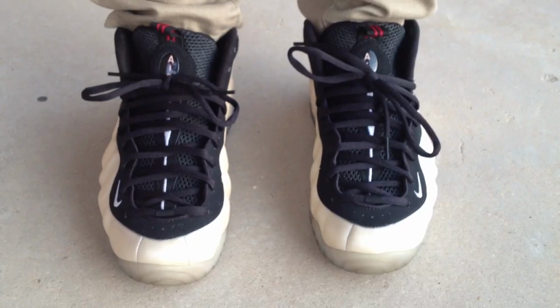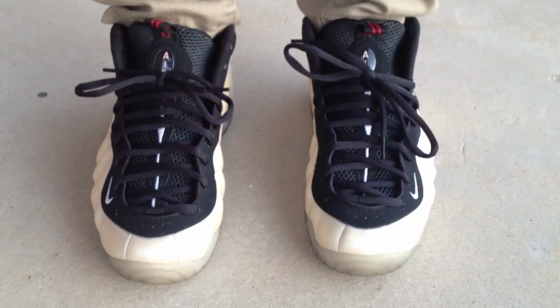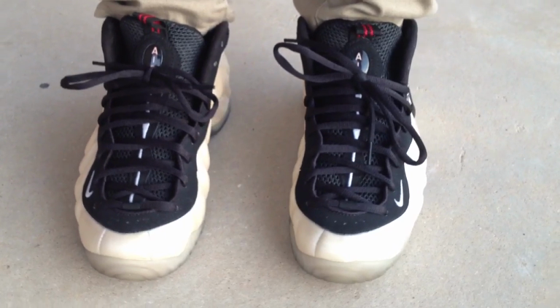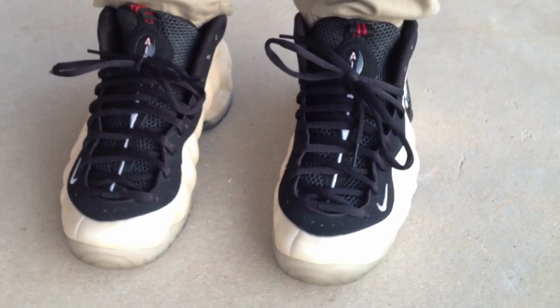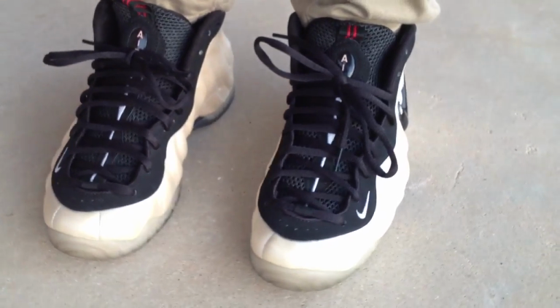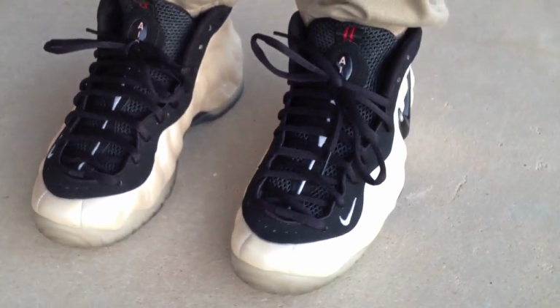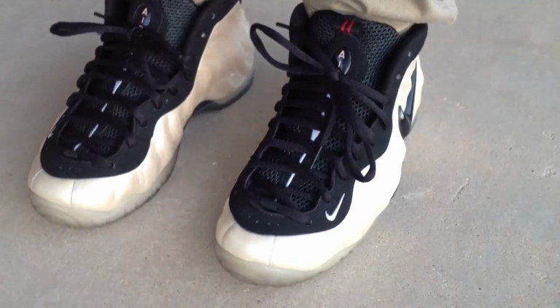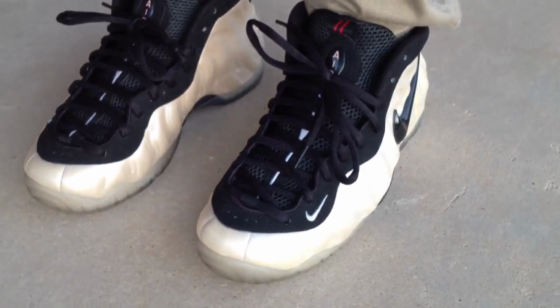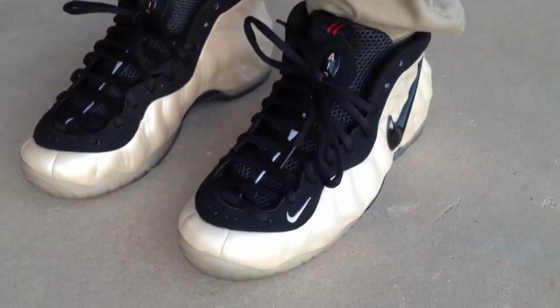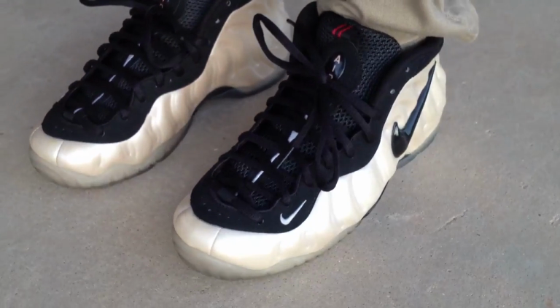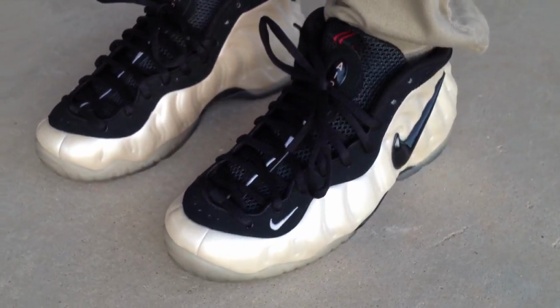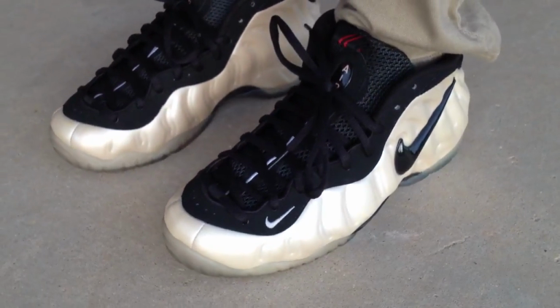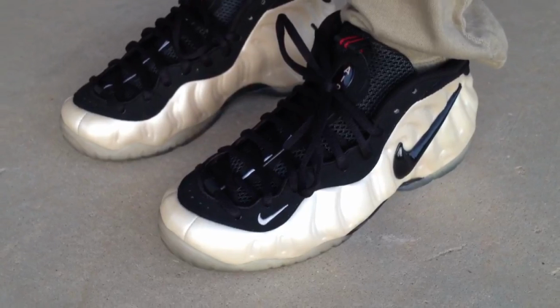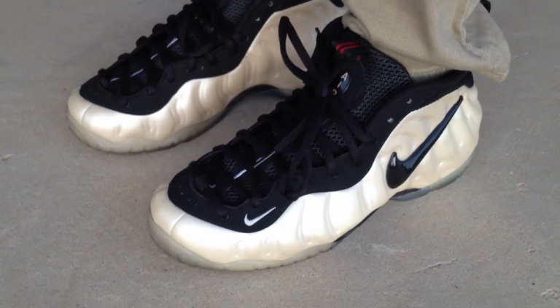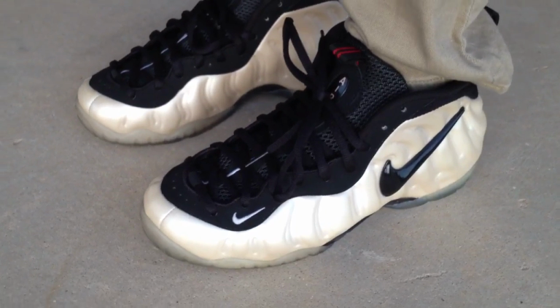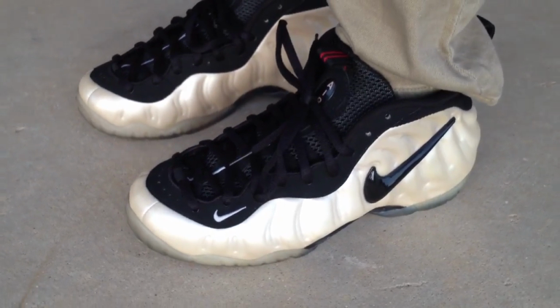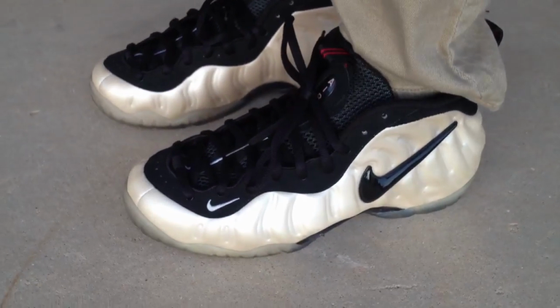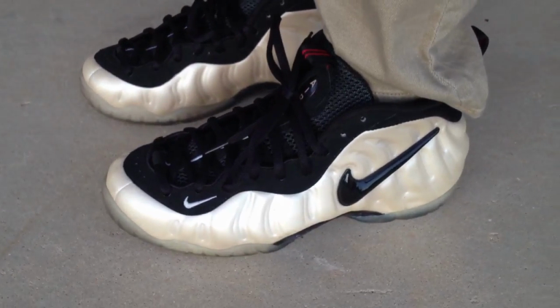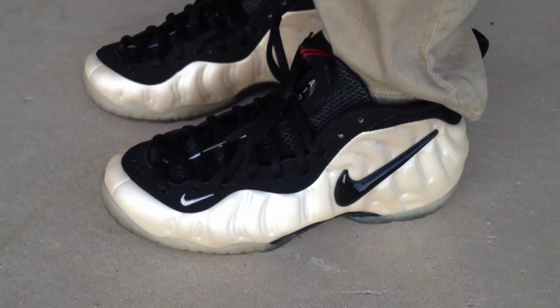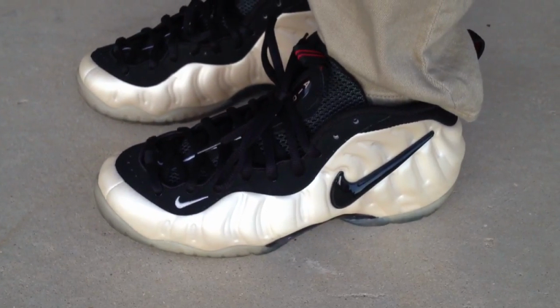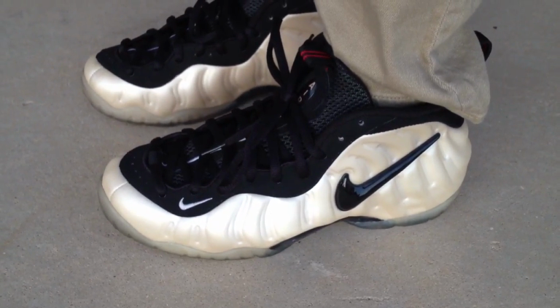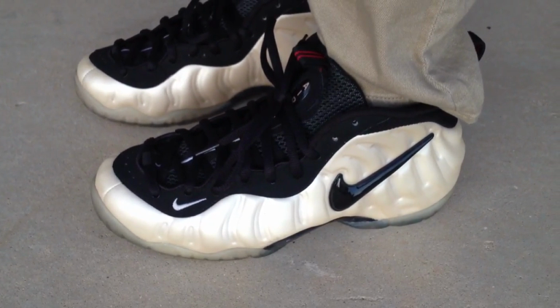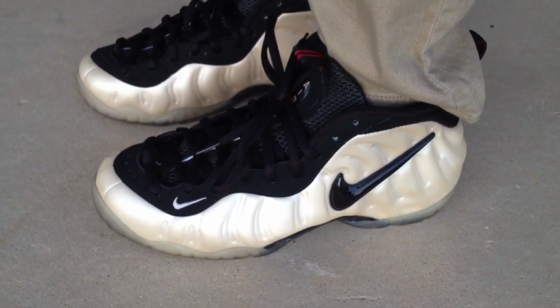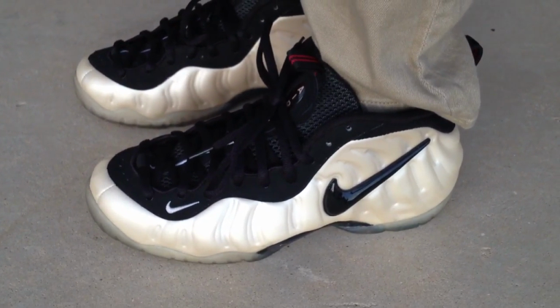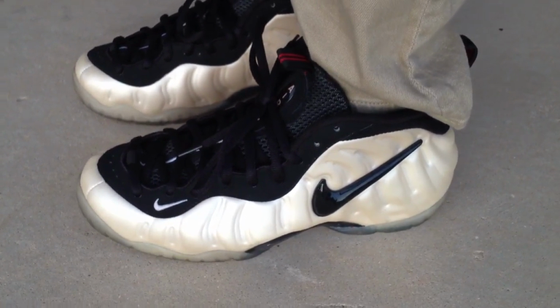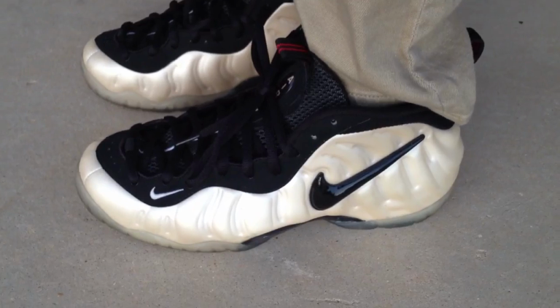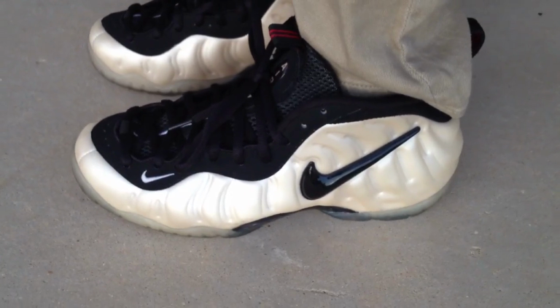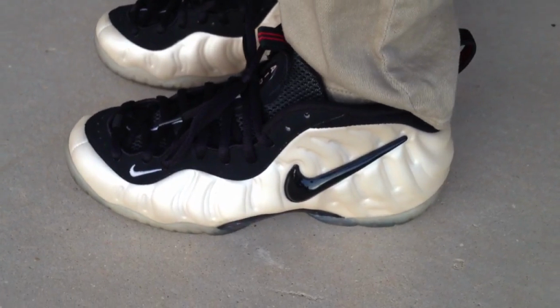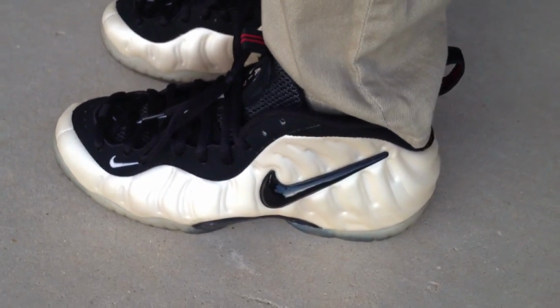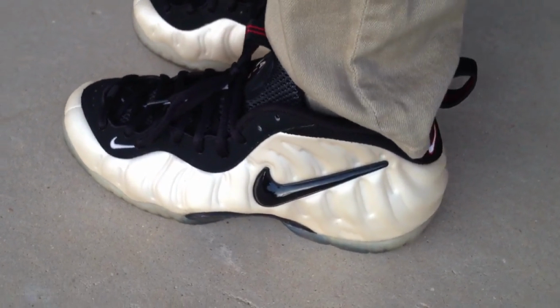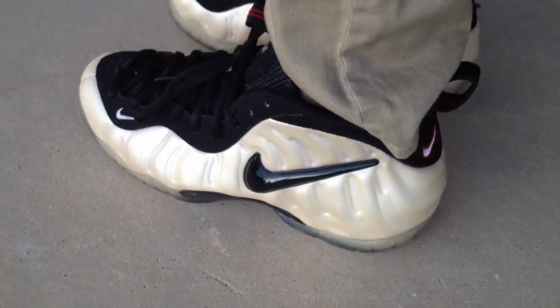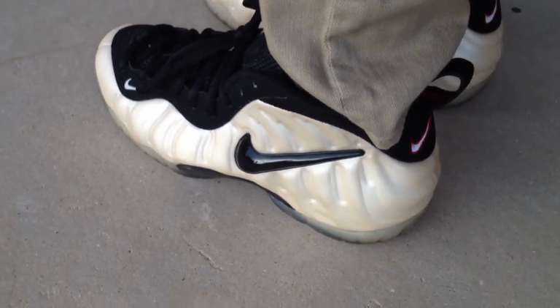What's going on YouTube fam? I'm going to show you what the Pearl Foamposite Pros look like on feet. This is an older Foamposite — I'm sure you guys have probably seen these before, I've seen videos of them.